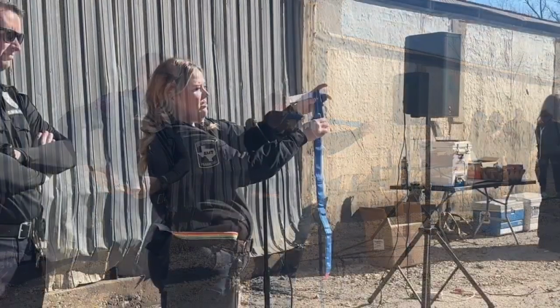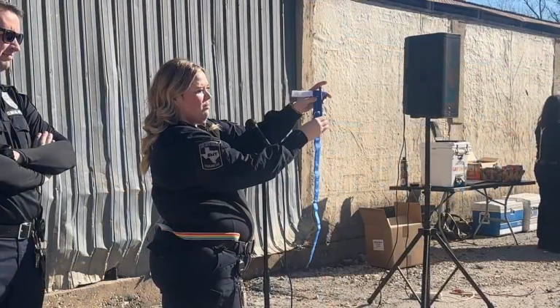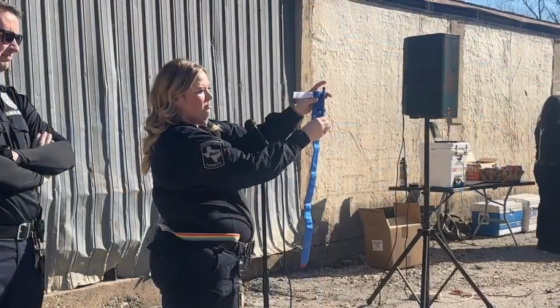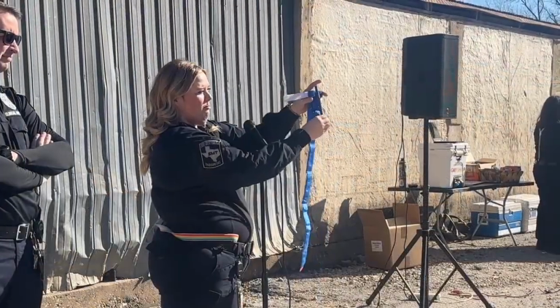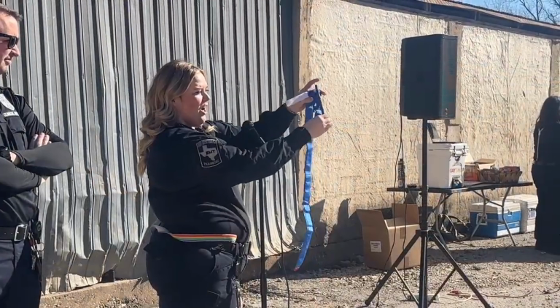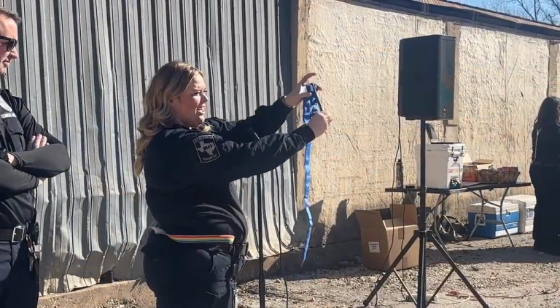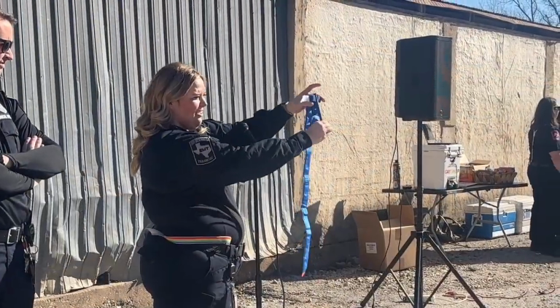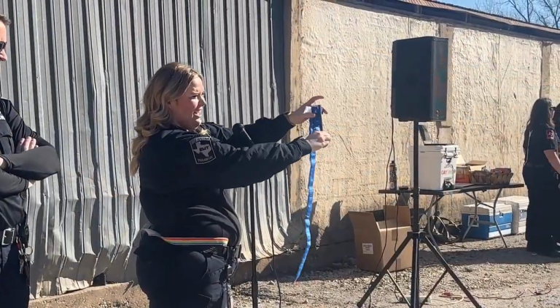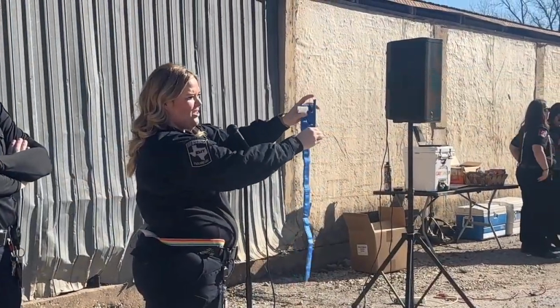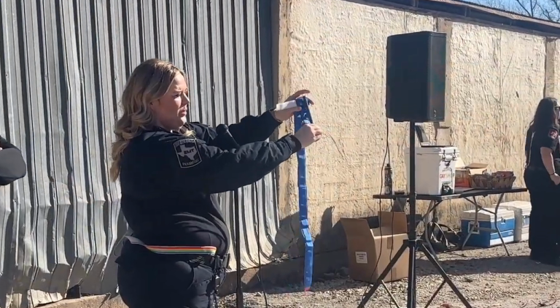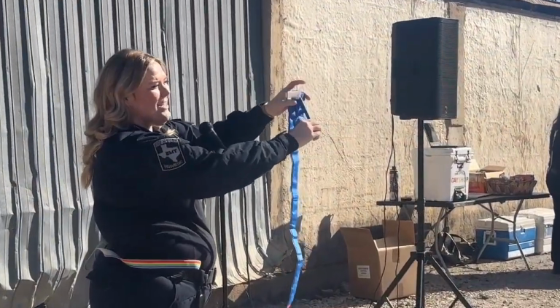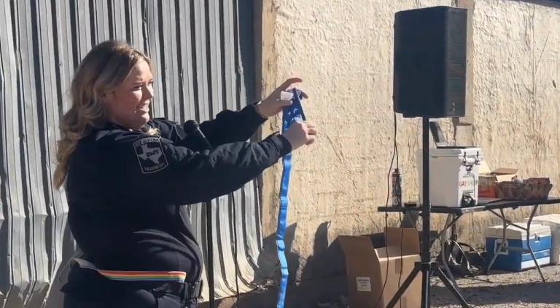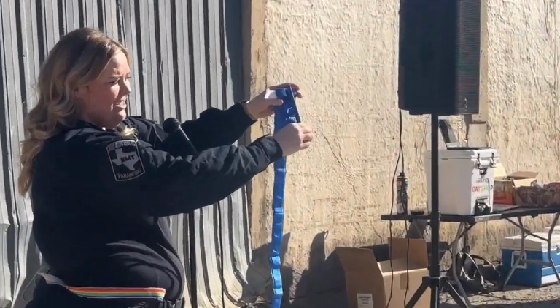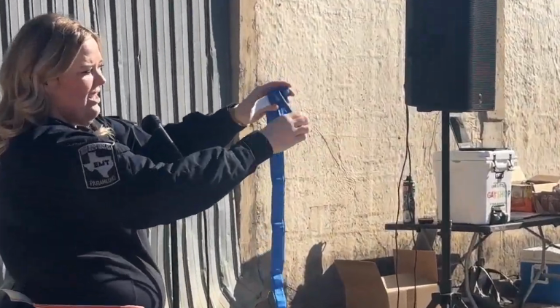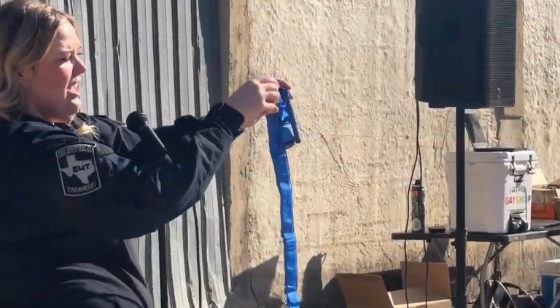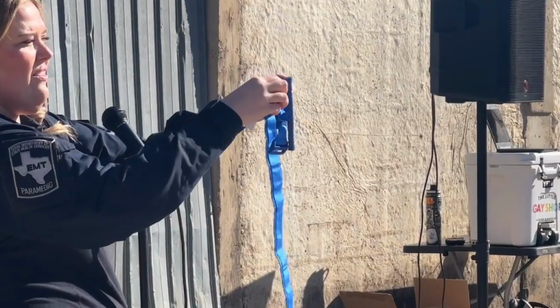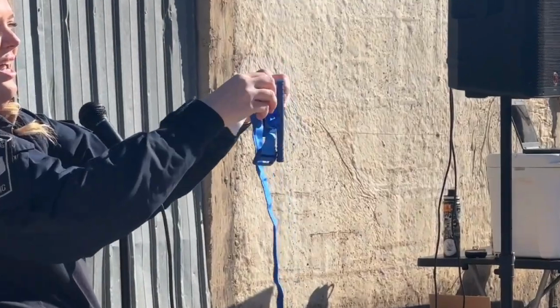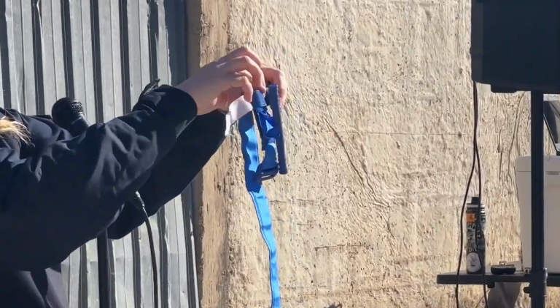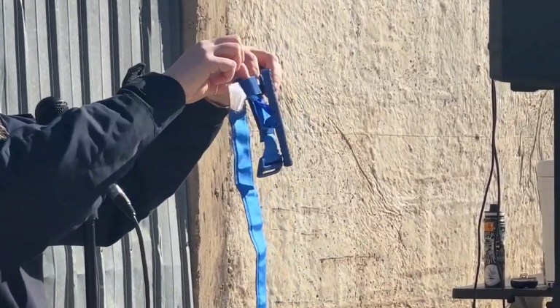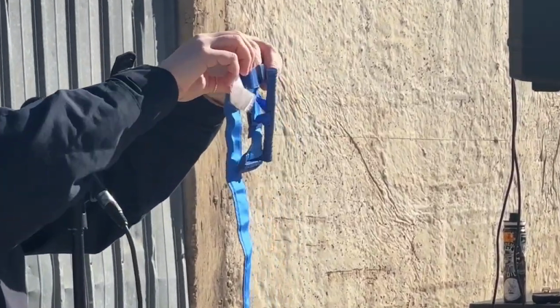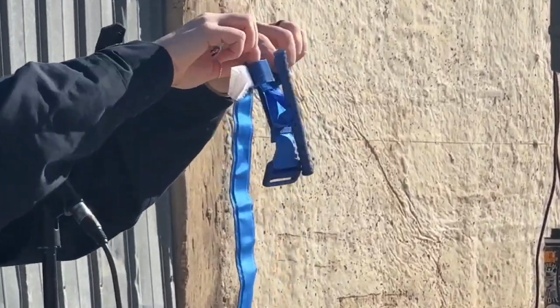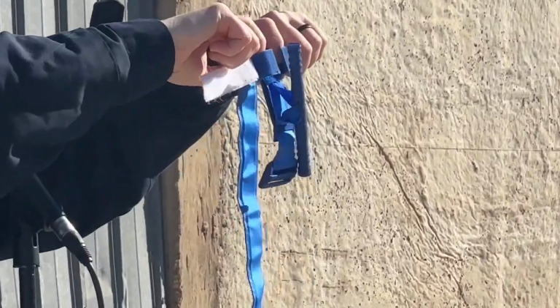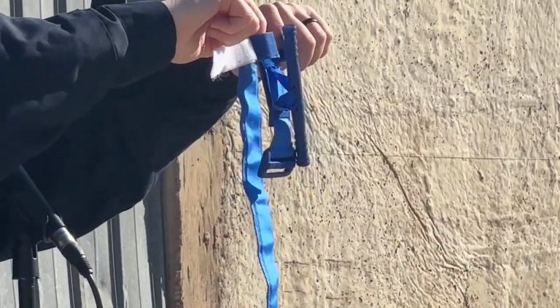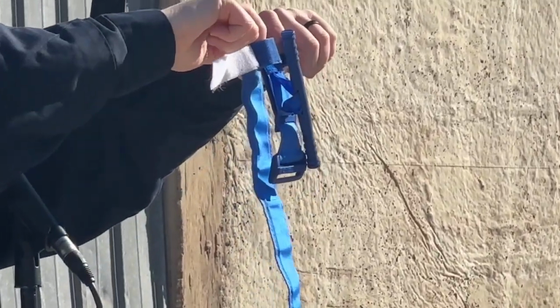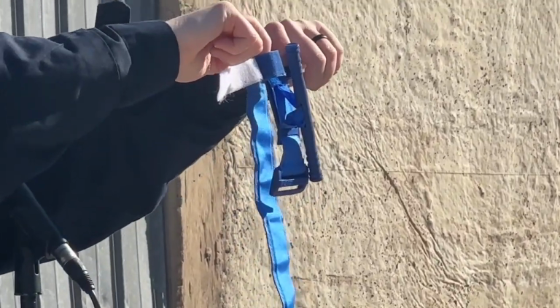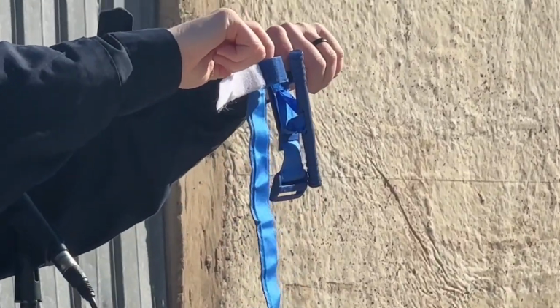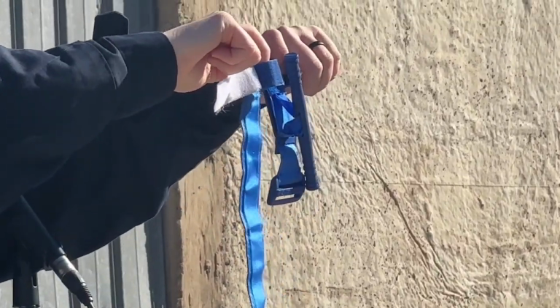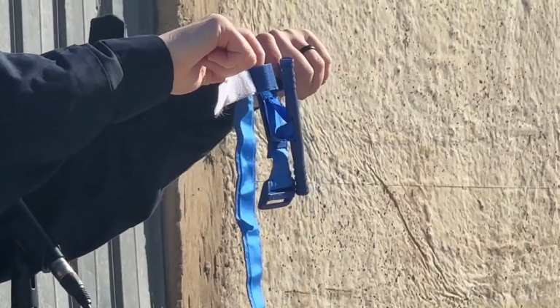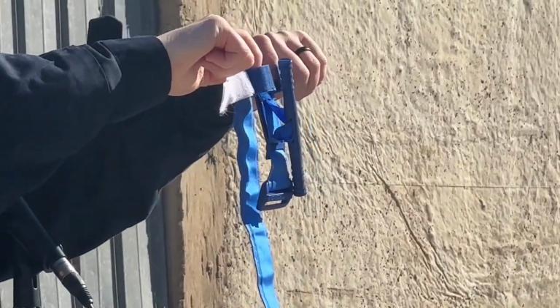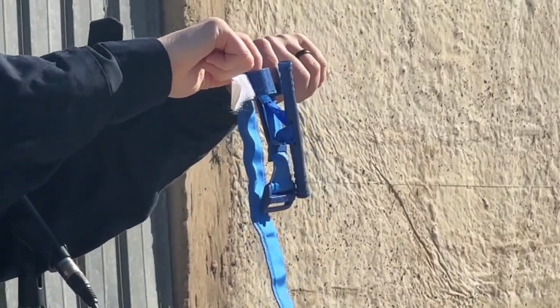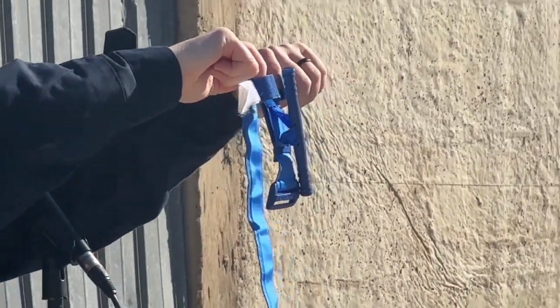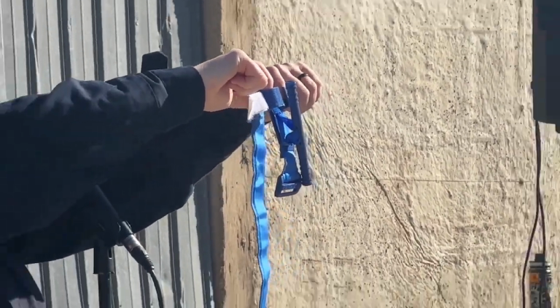This bar here is your windlass, and then these two things at the top where the bar sits is the windlass clip.